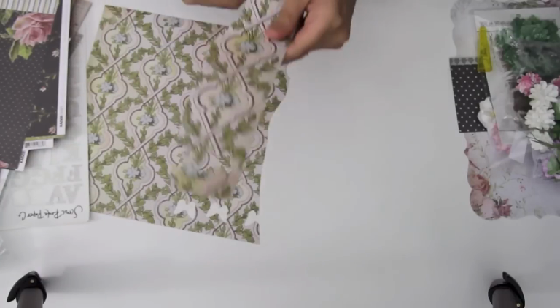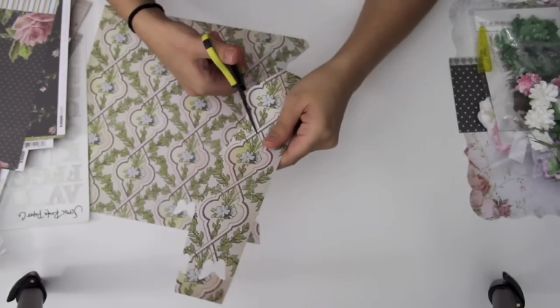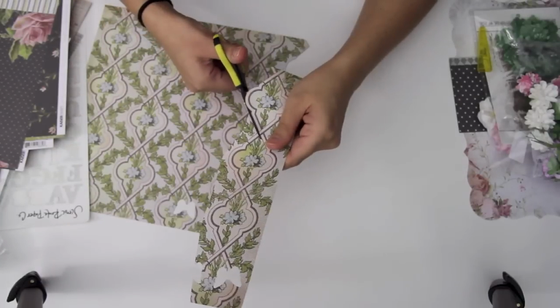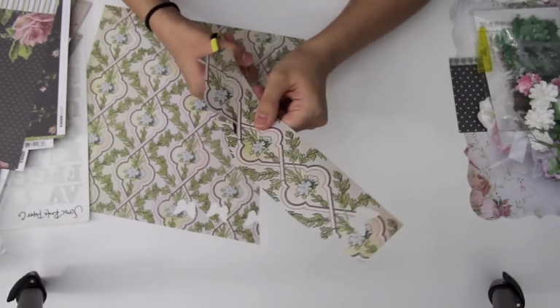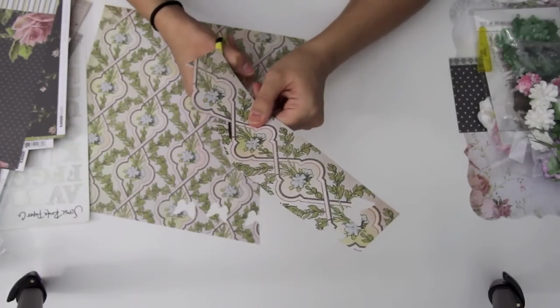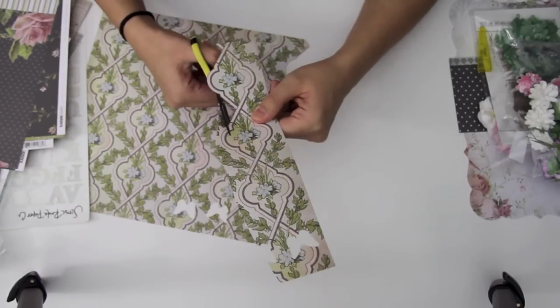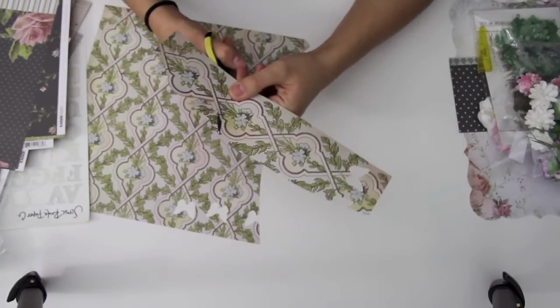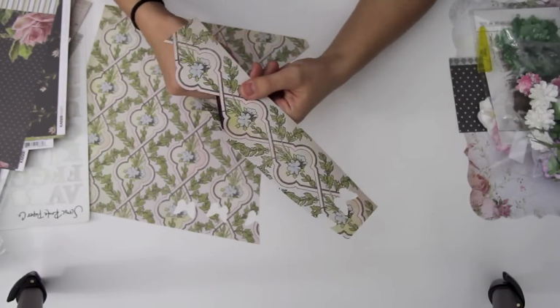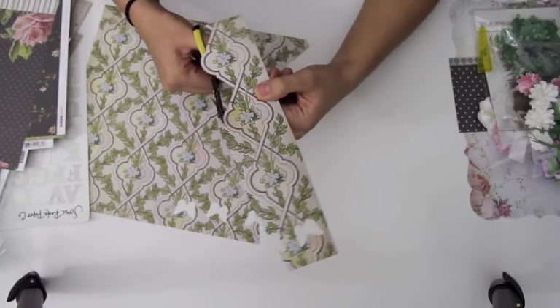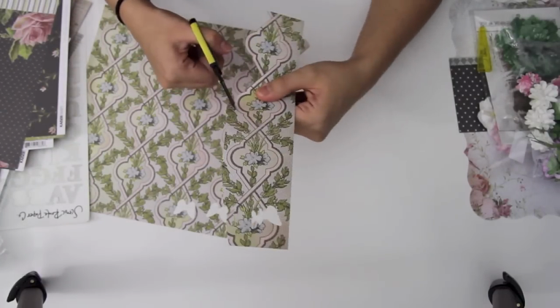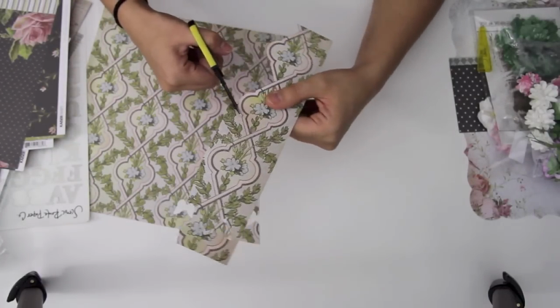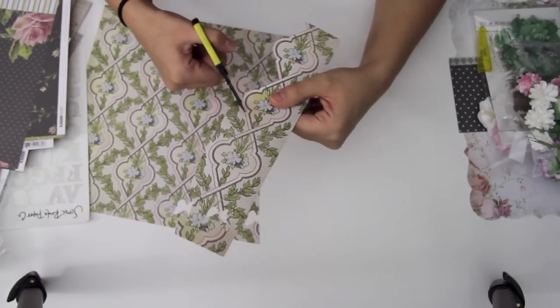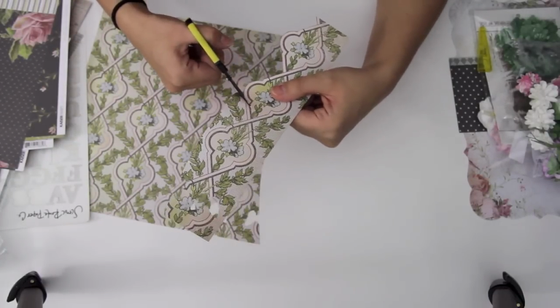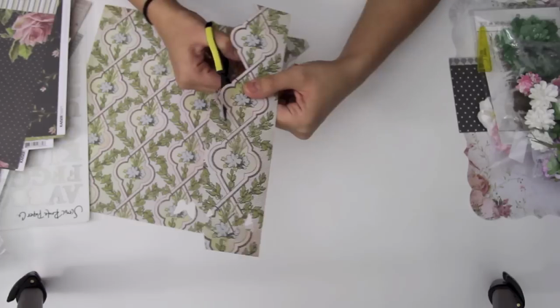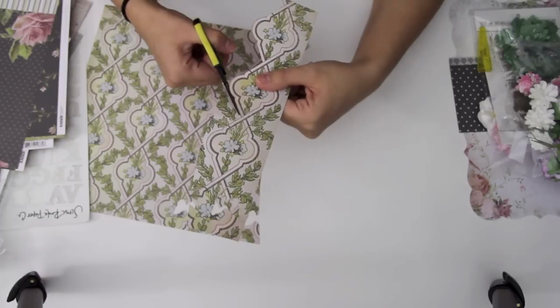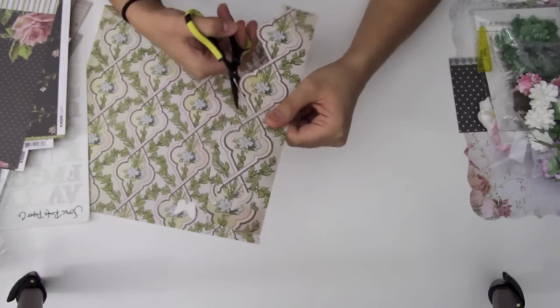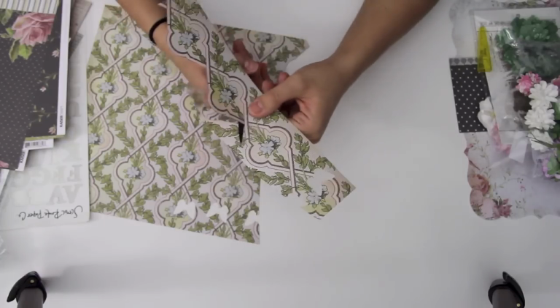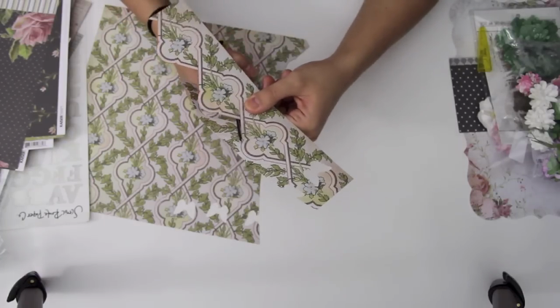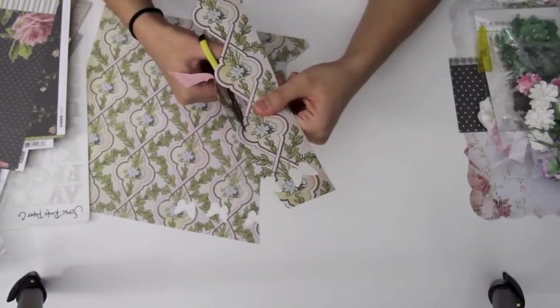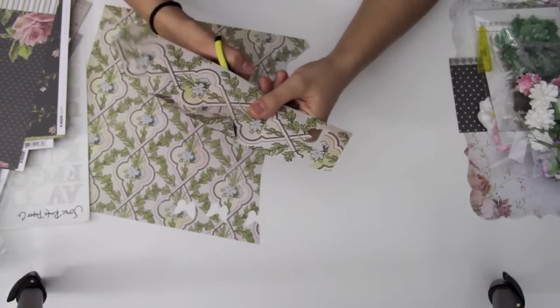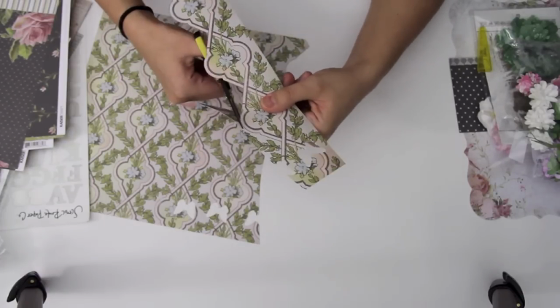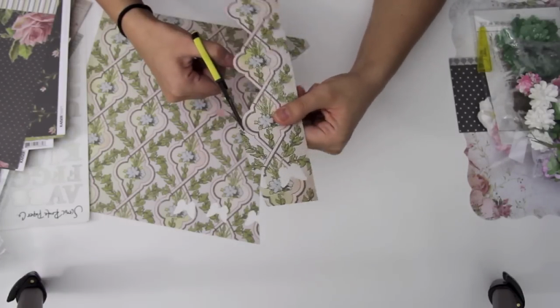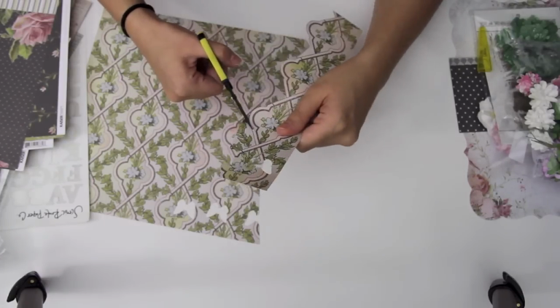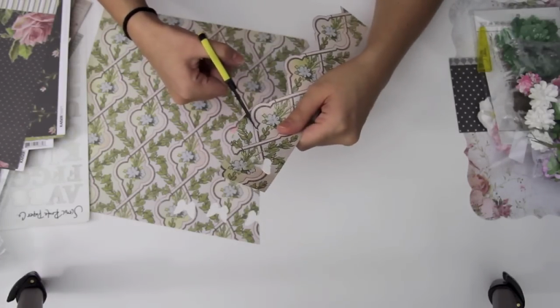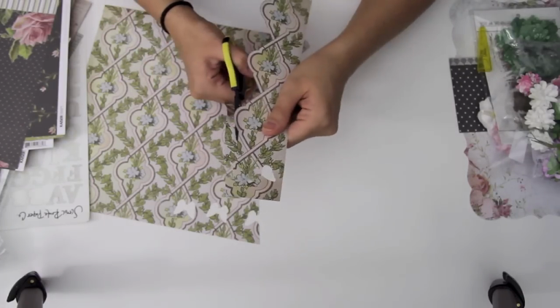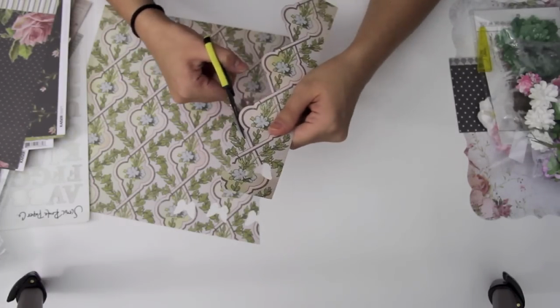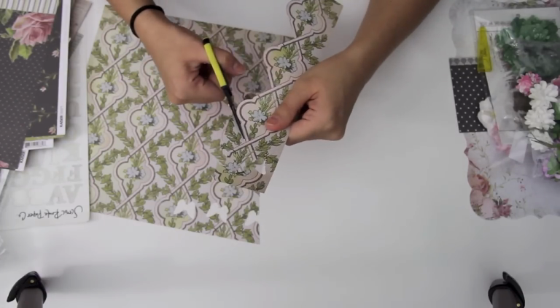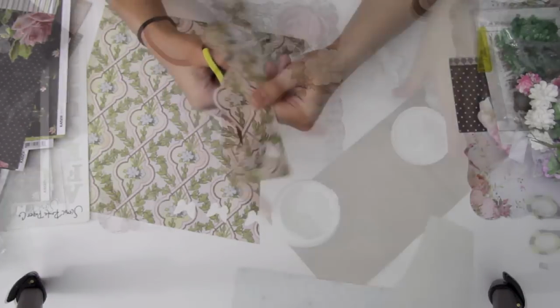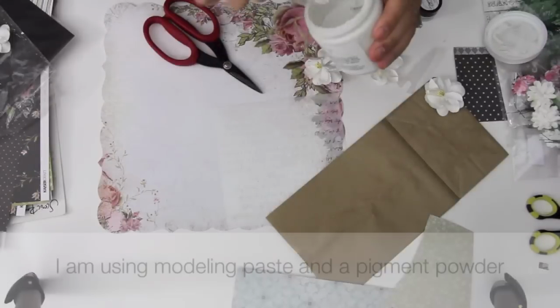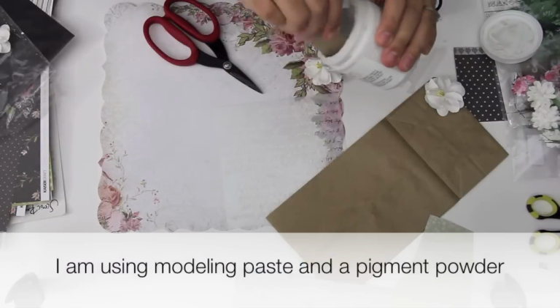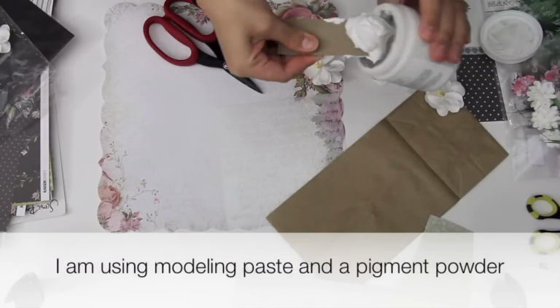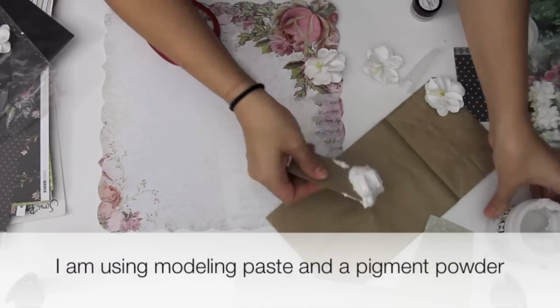In the pattern paper, a lot of times you see there's a lot that you can cut out, and that's what I'm doing here. I'm just using some of the pattern paper to make kind of like an embellishment for the page.